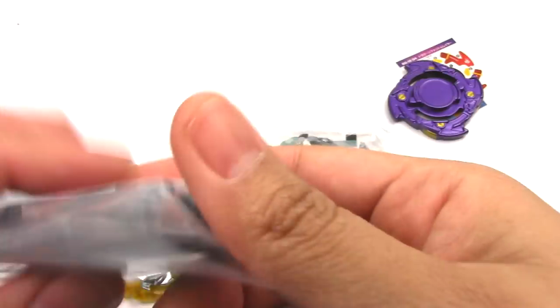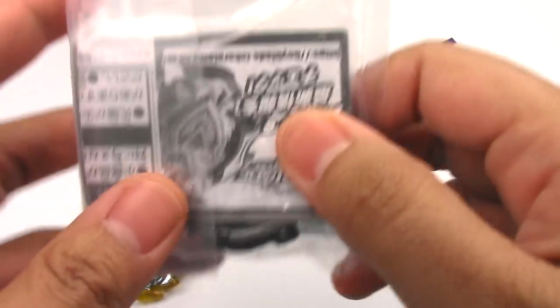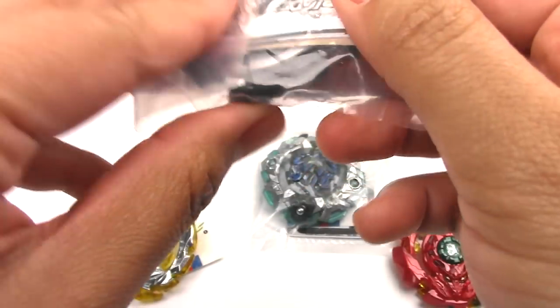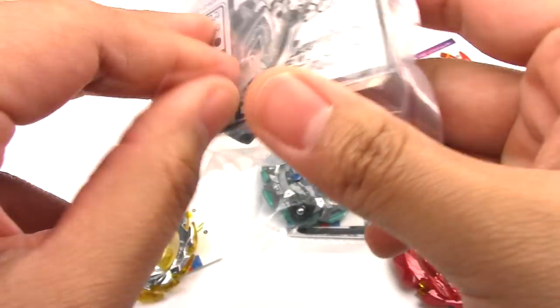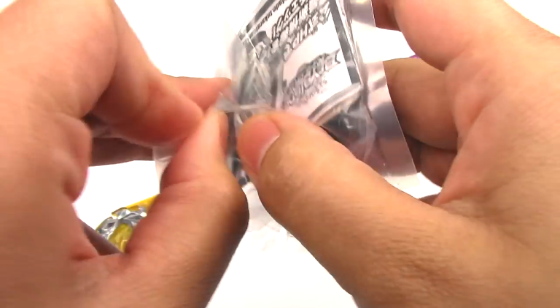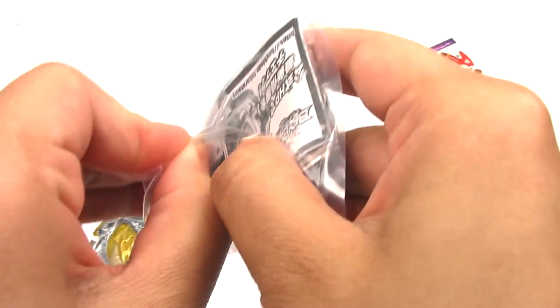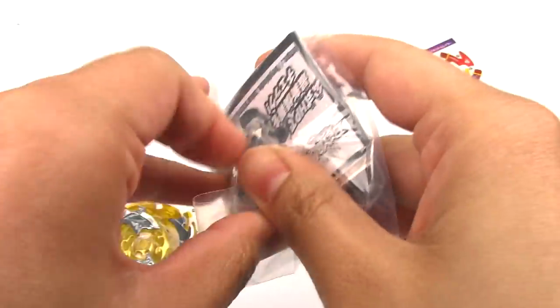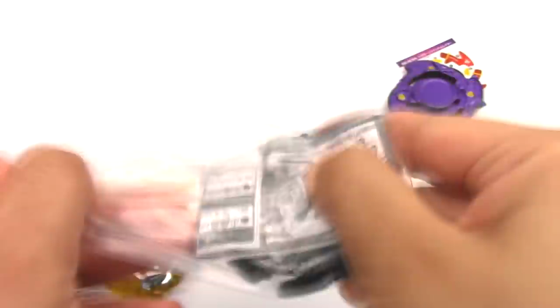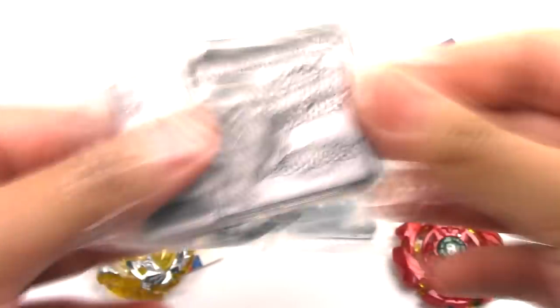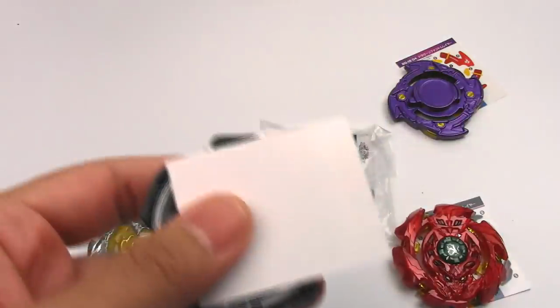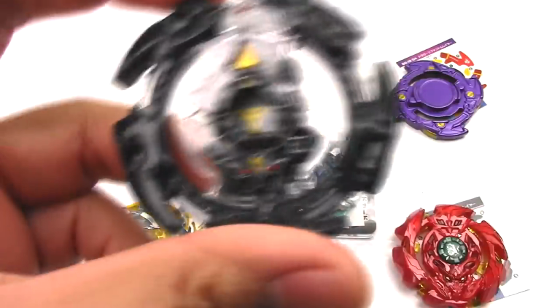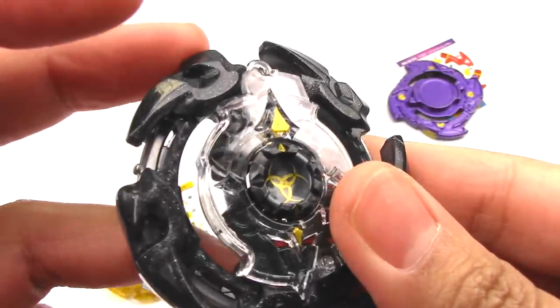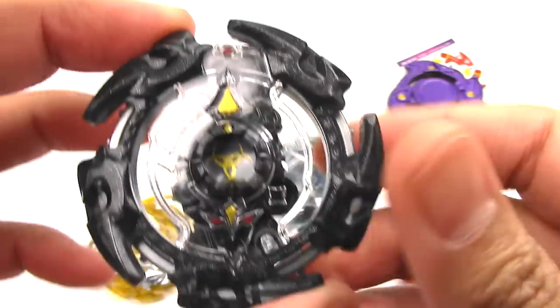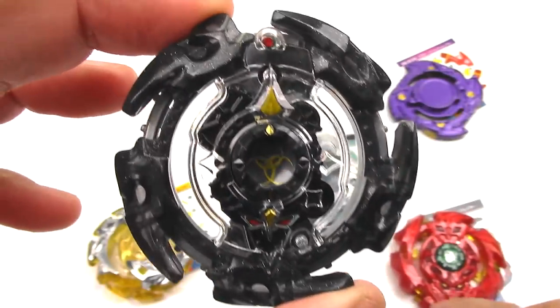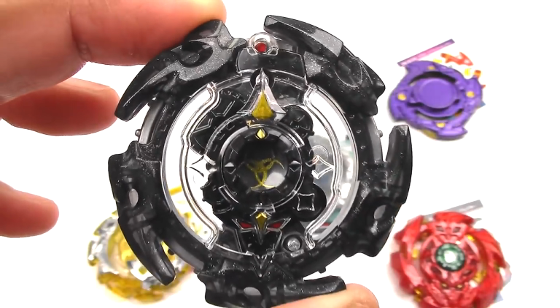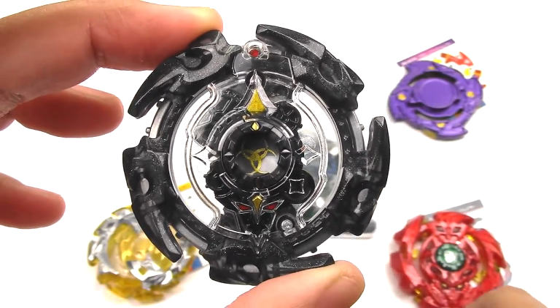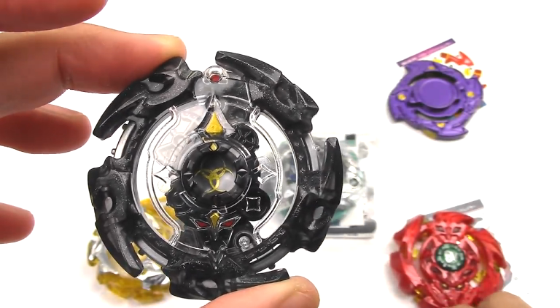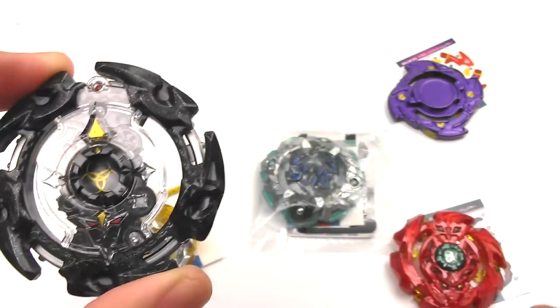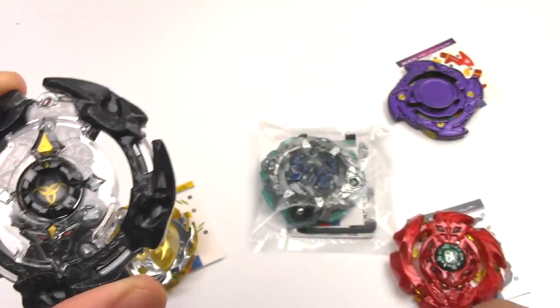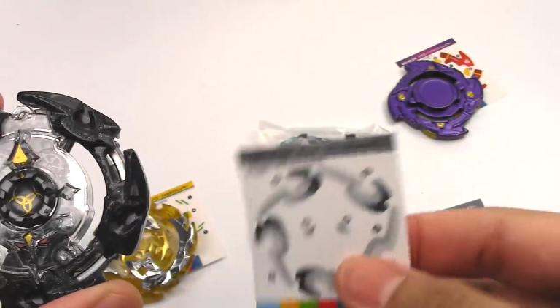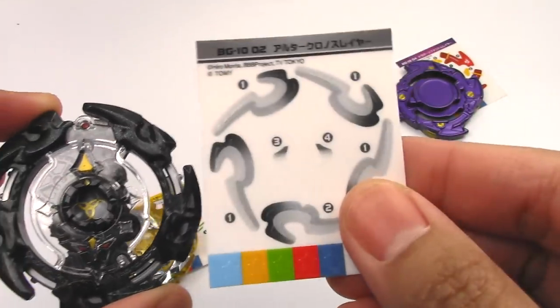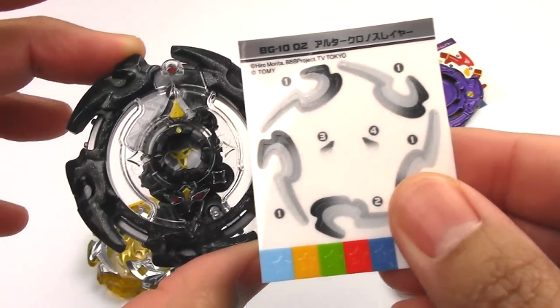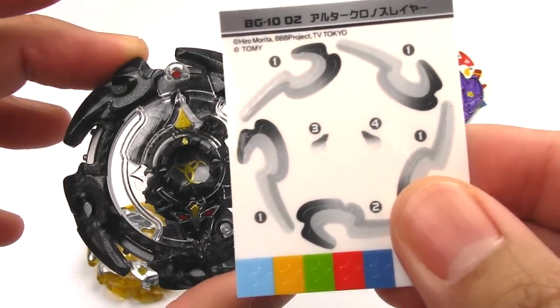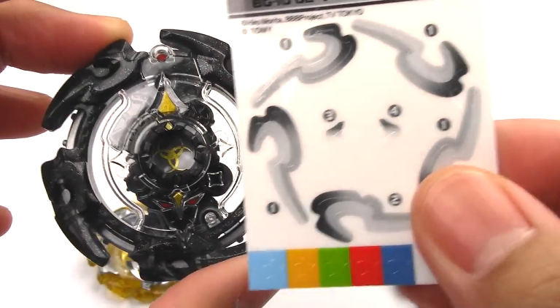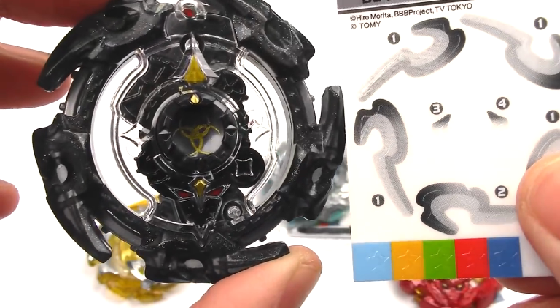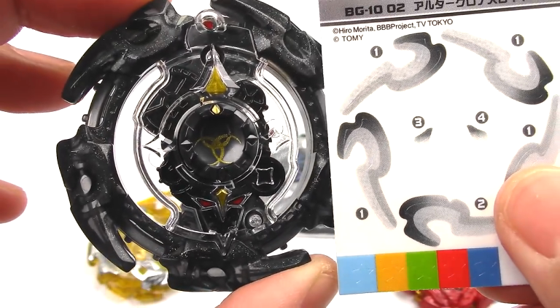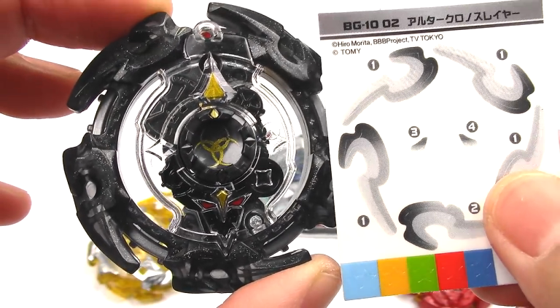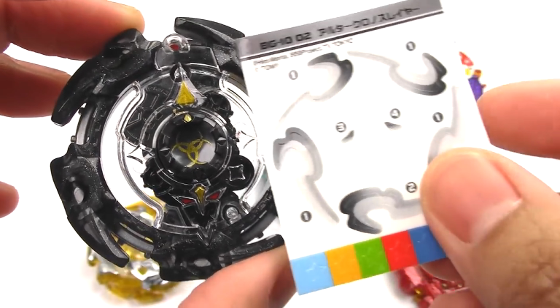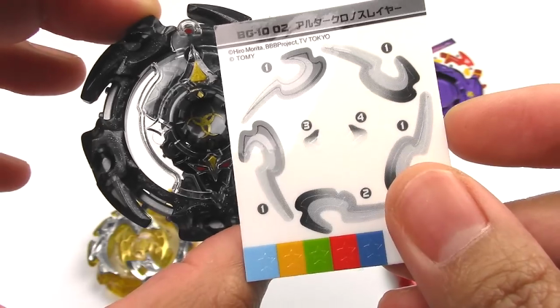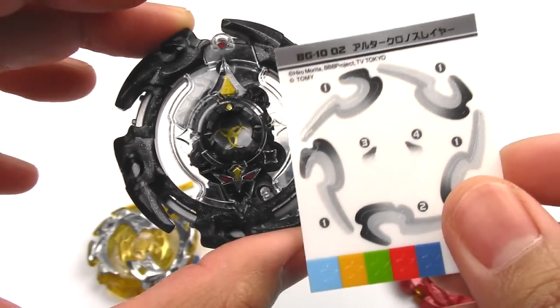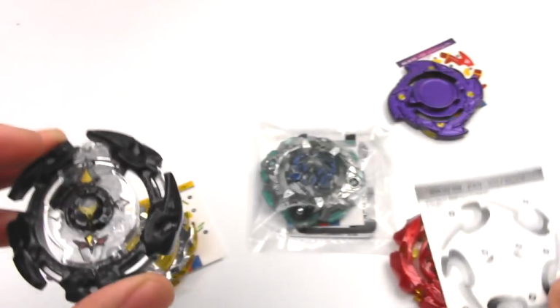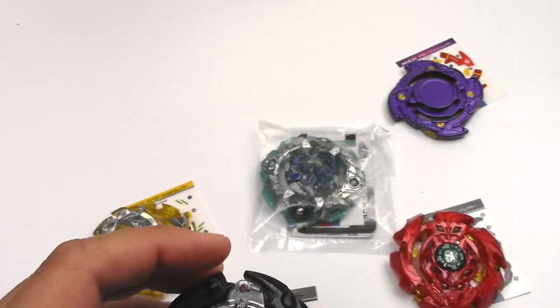Next we have Alter Chronos, another color. That looks pretty cool — I love the black and the gold. If only the stickers were gold or yellow at least, that would look really, really nice.